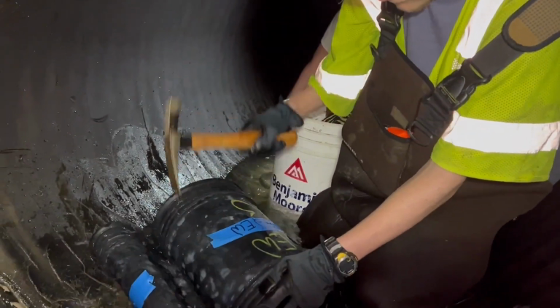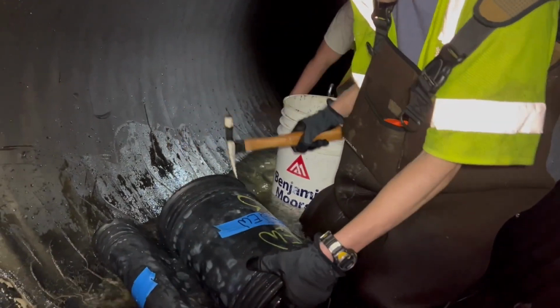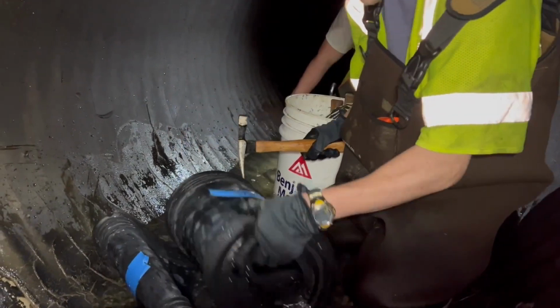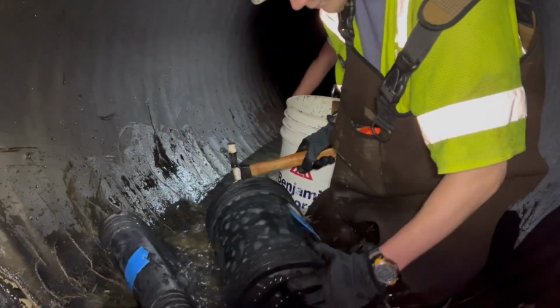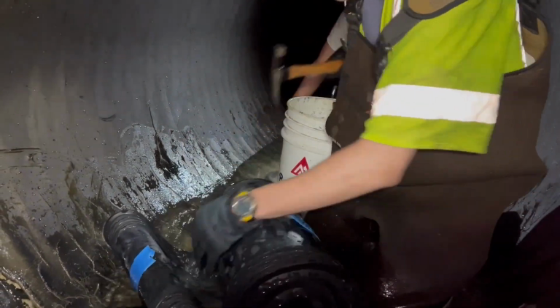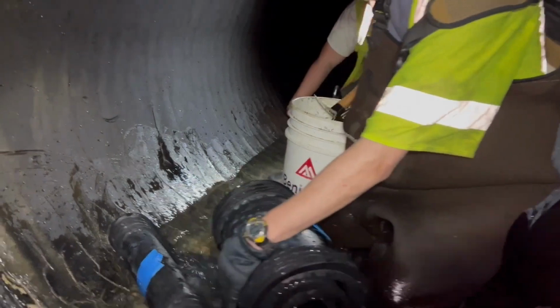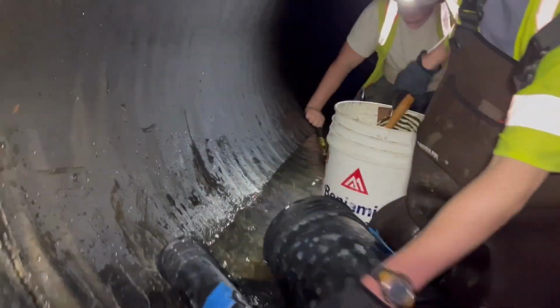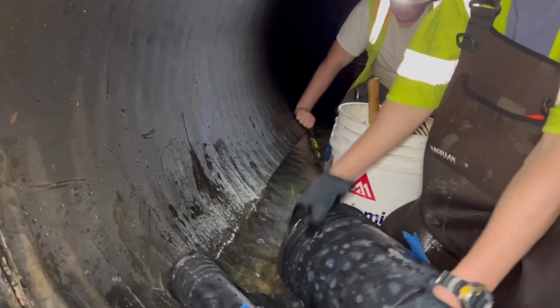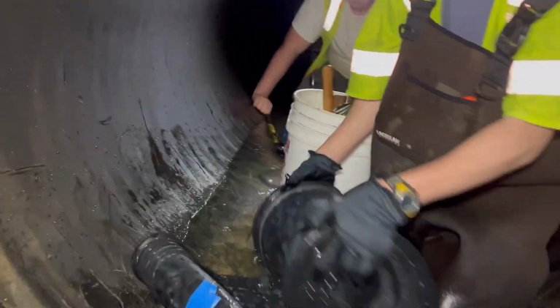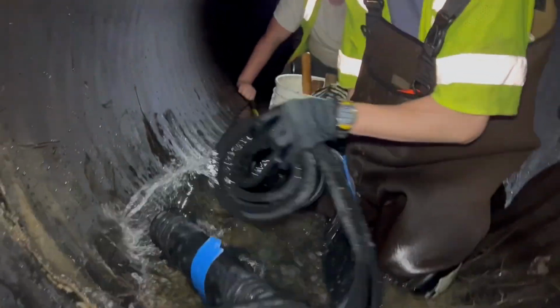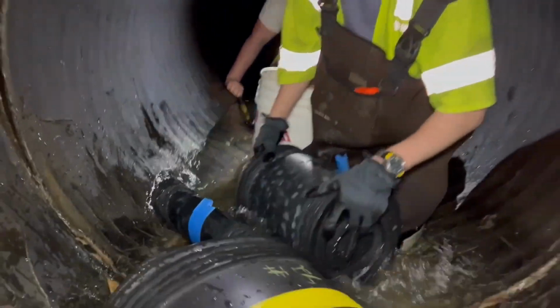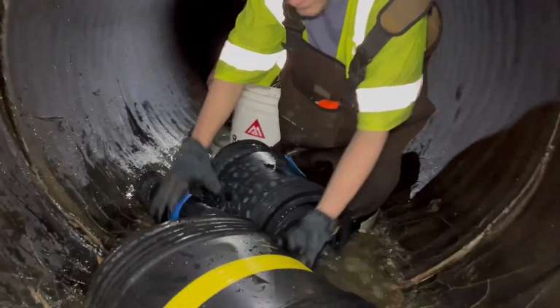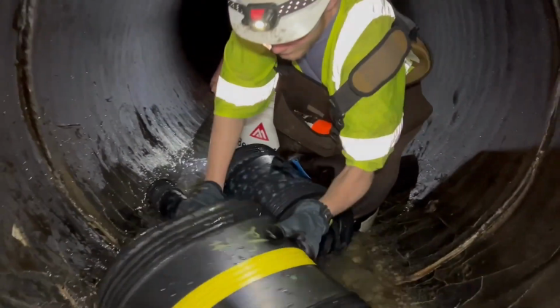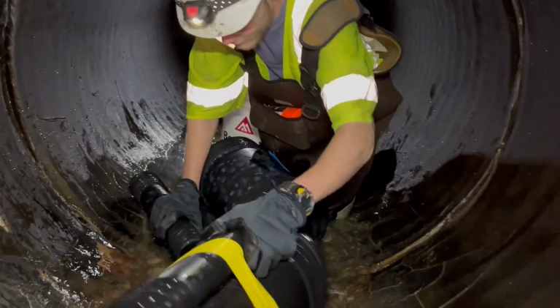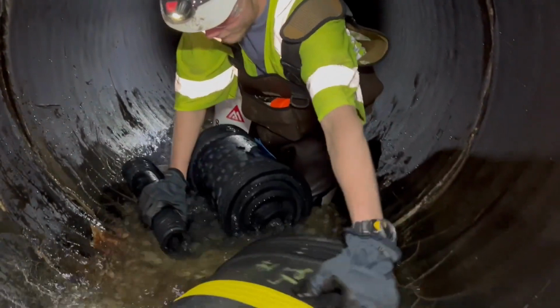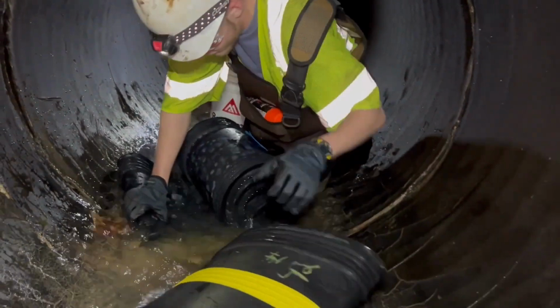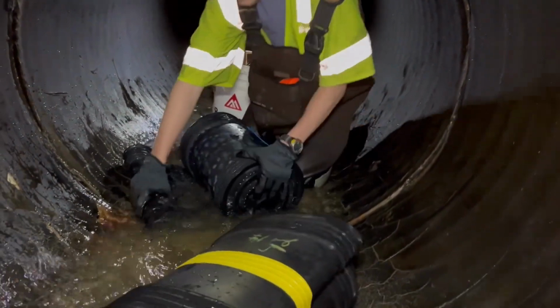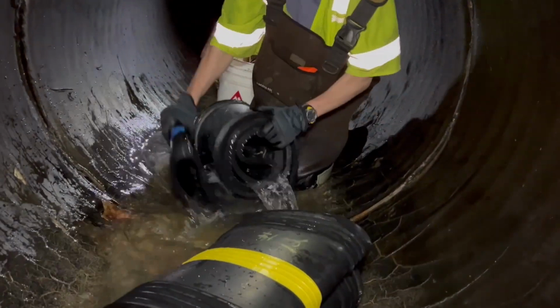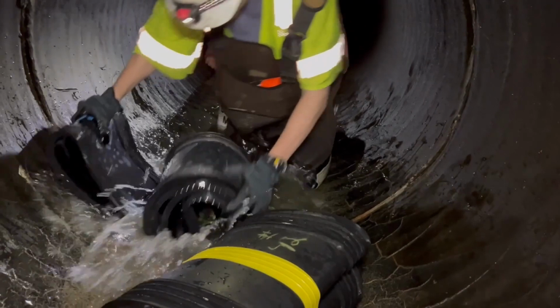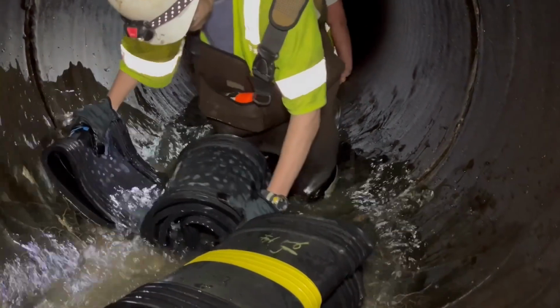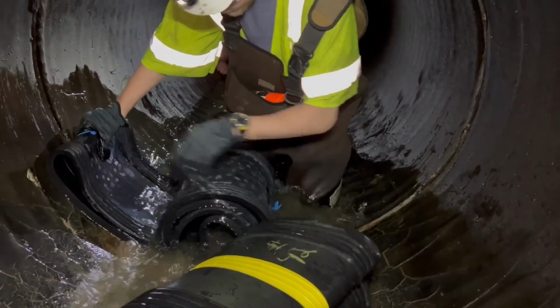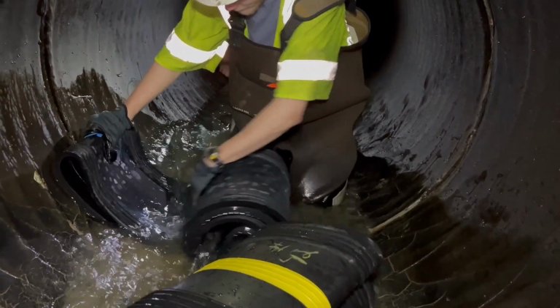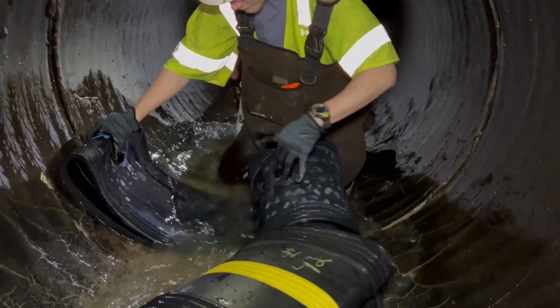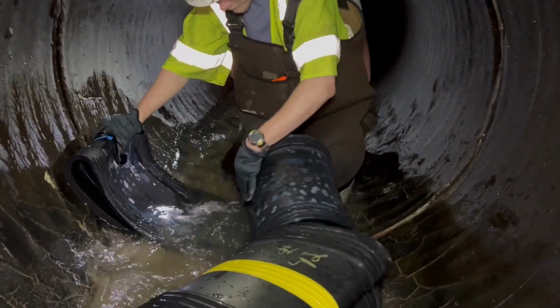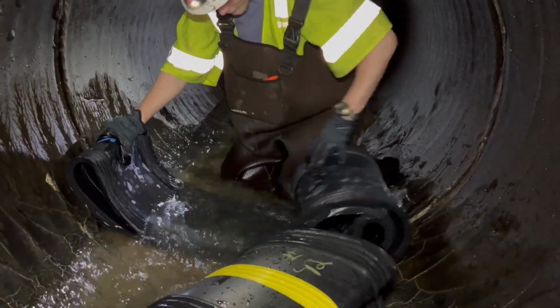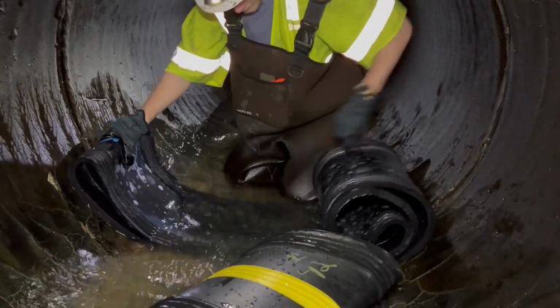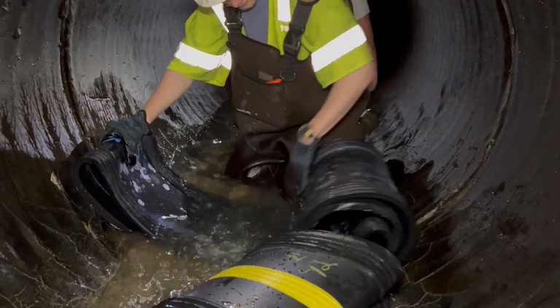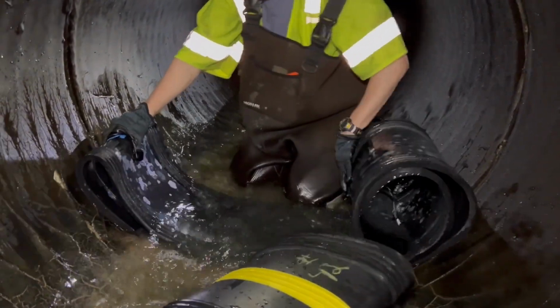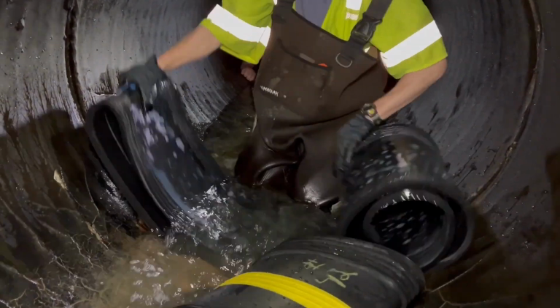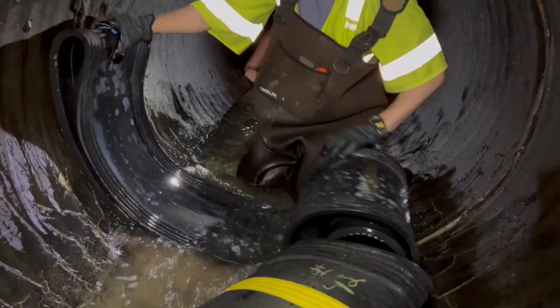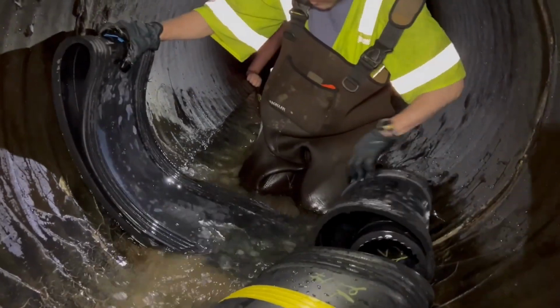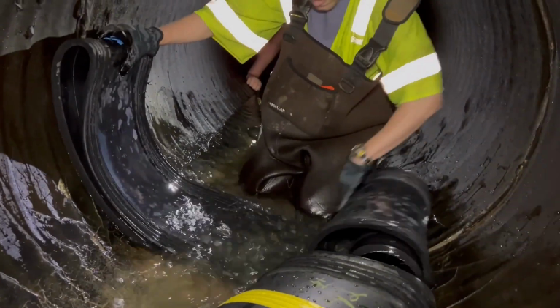We've been on this project since last week — two days last week and all week this week. We're hoping to be finished by mid next week. In total, that's about 52 to 53 seals.